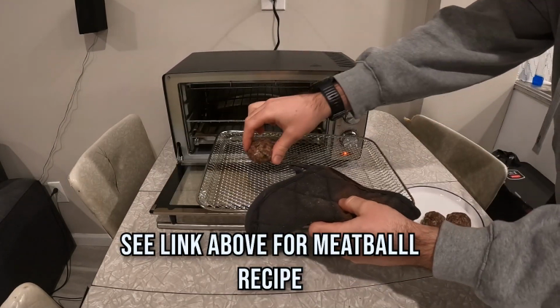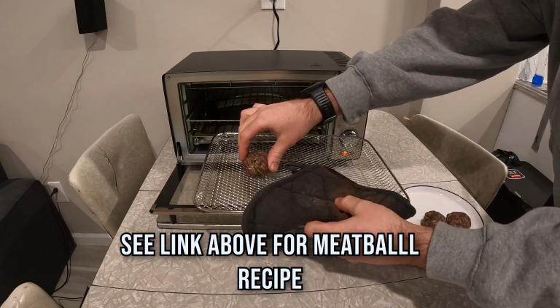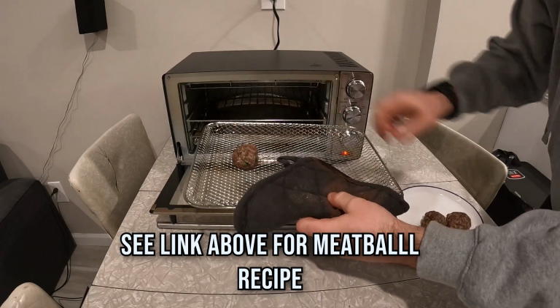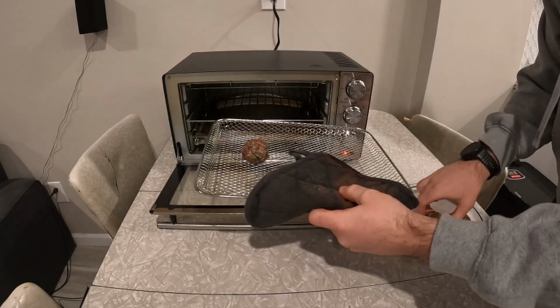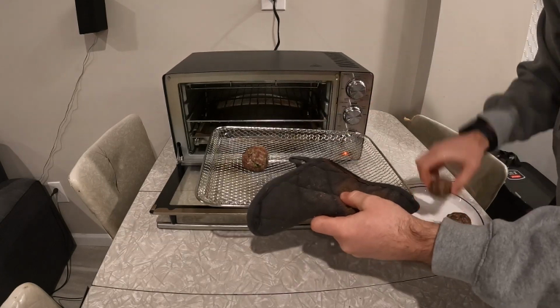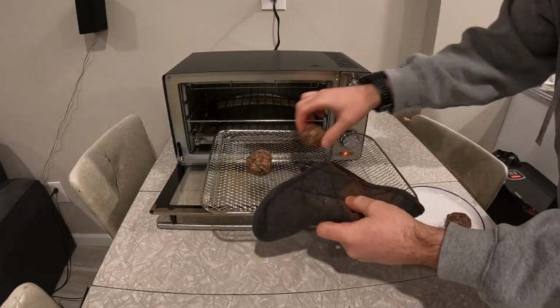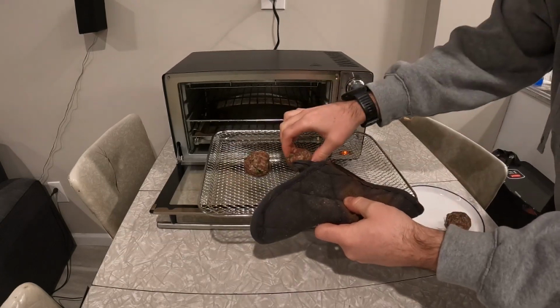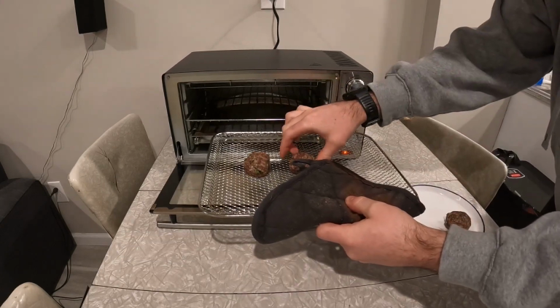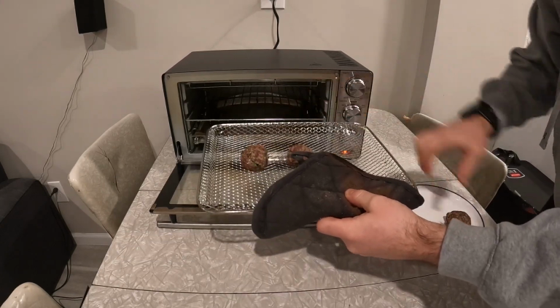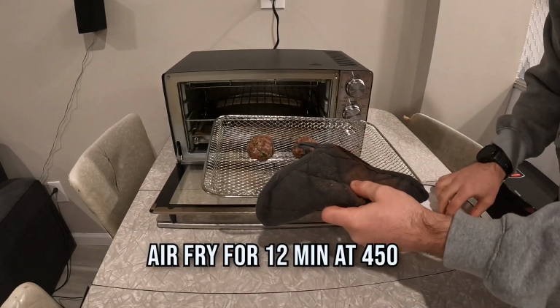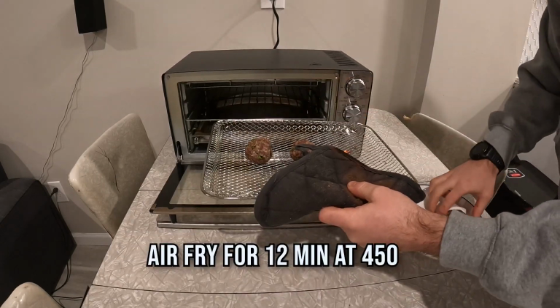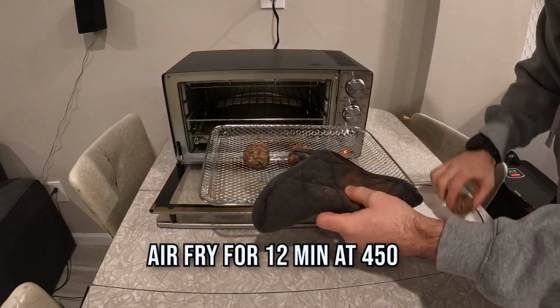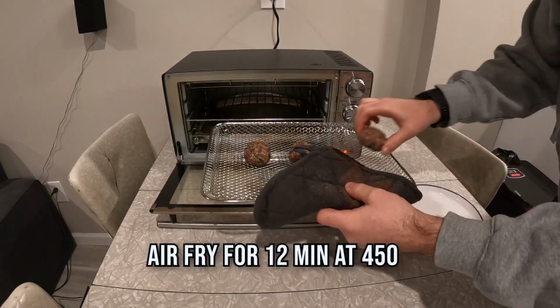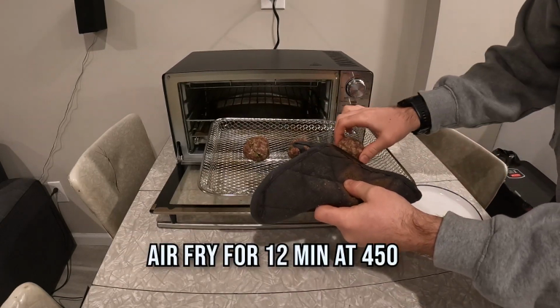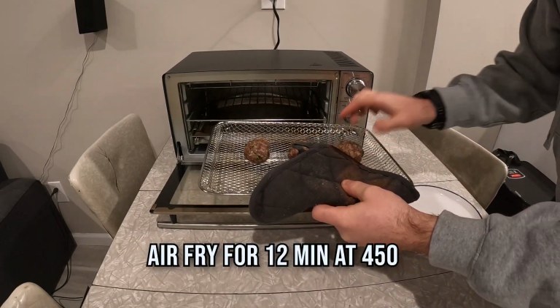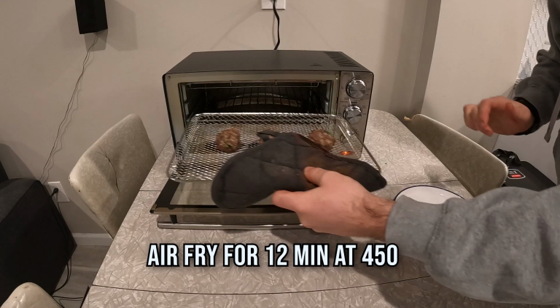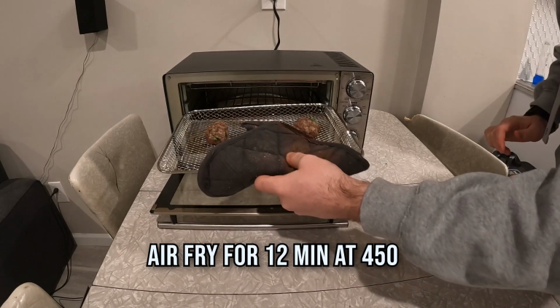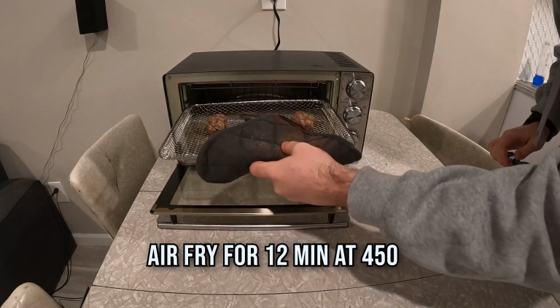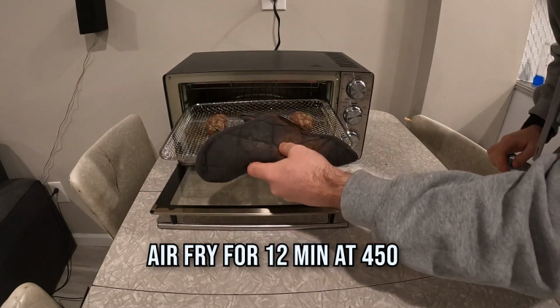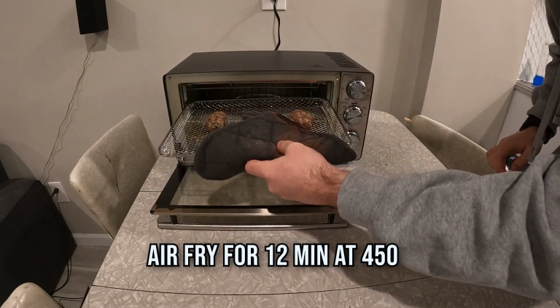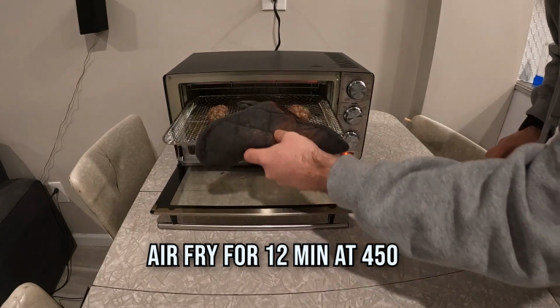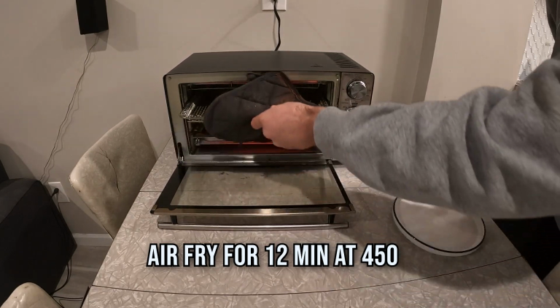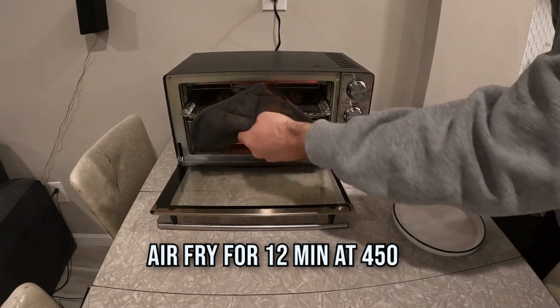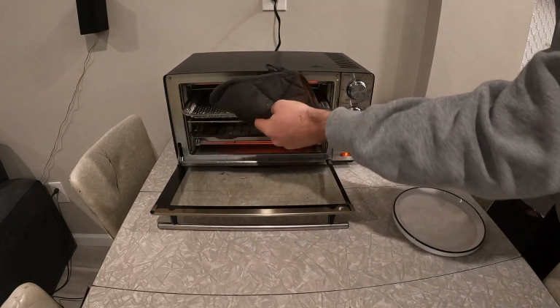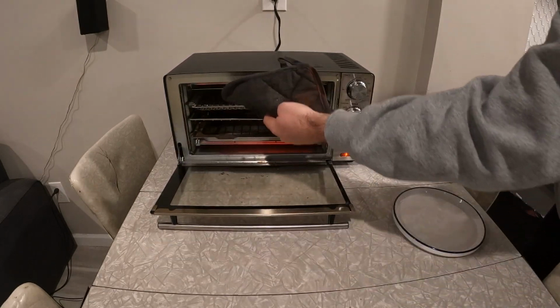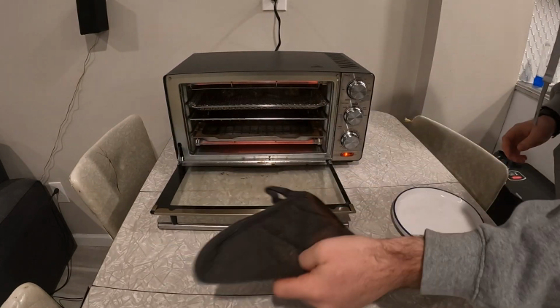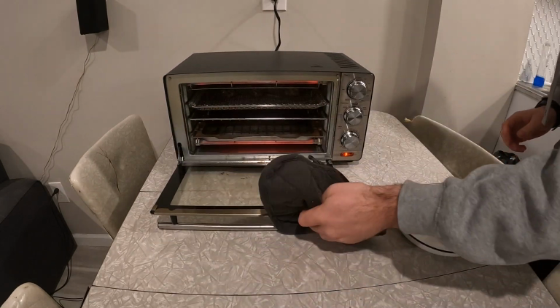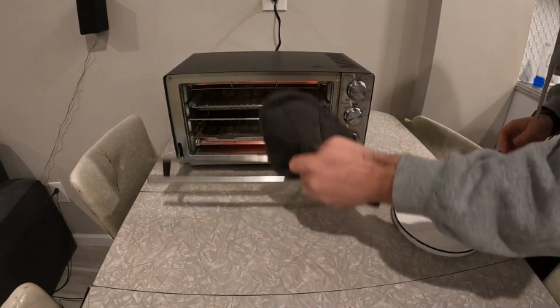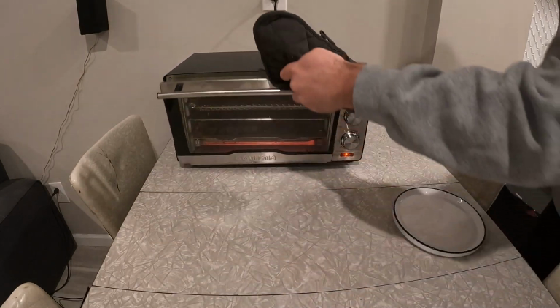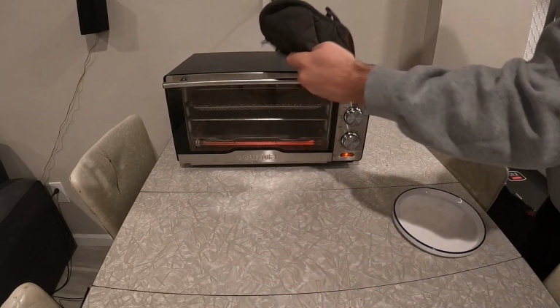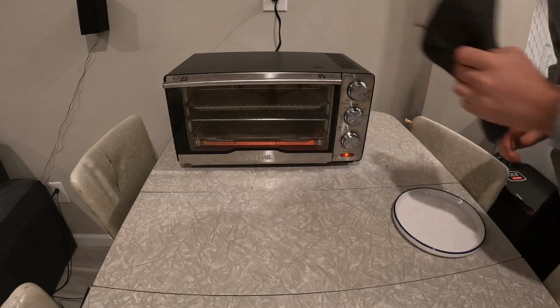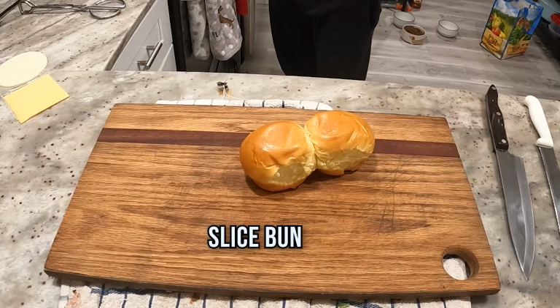They'll be good. I'll pop them in the air fryer for about 12 minutes at 450 or 400, somewhere in there. They'll be good — just cook them all the way through.